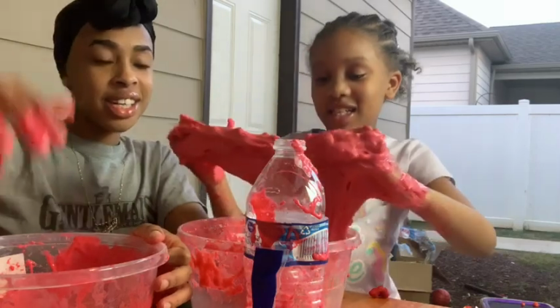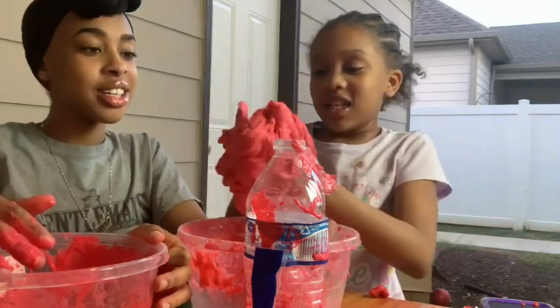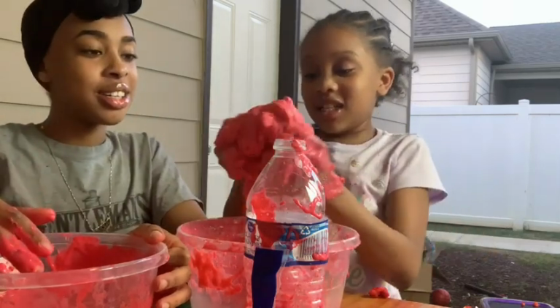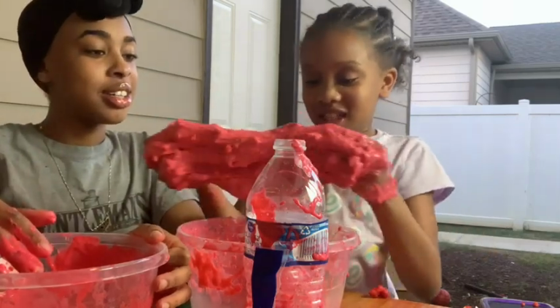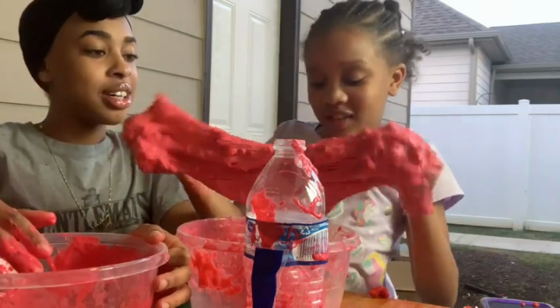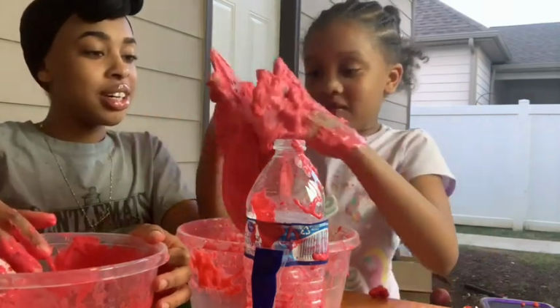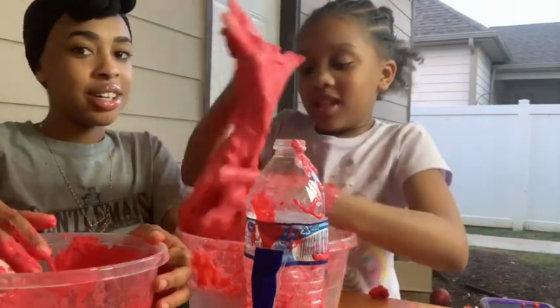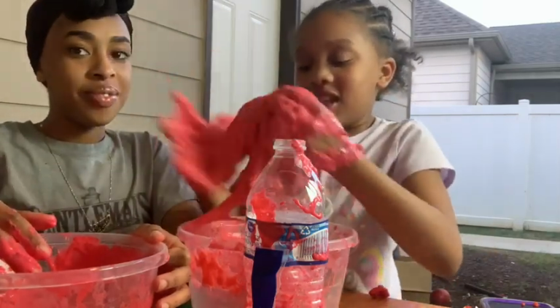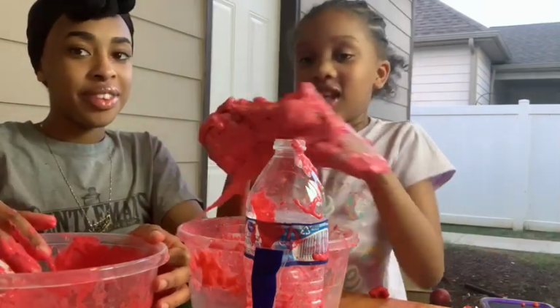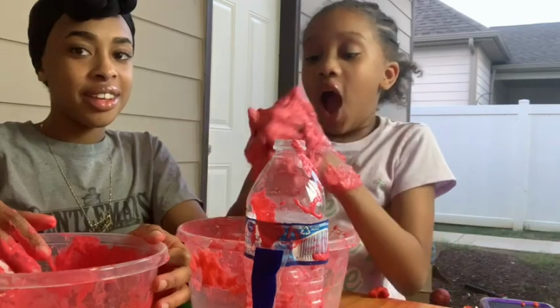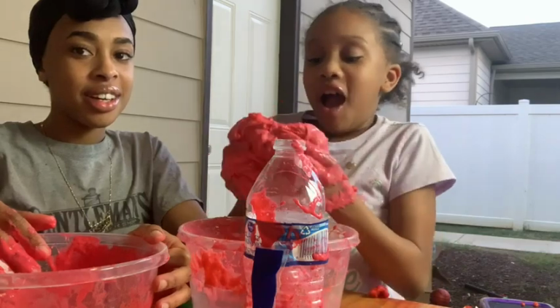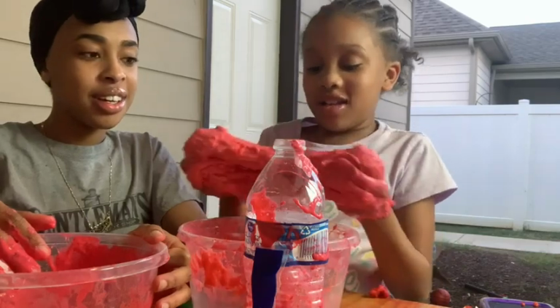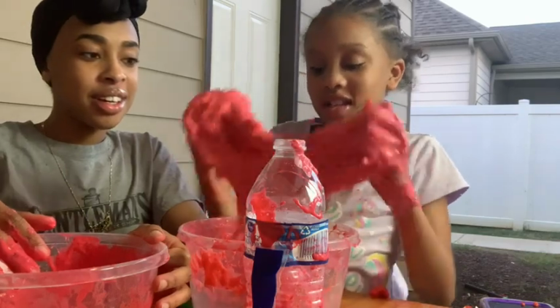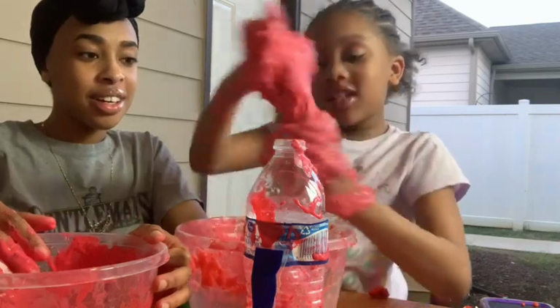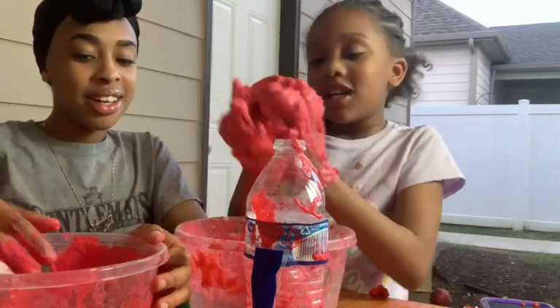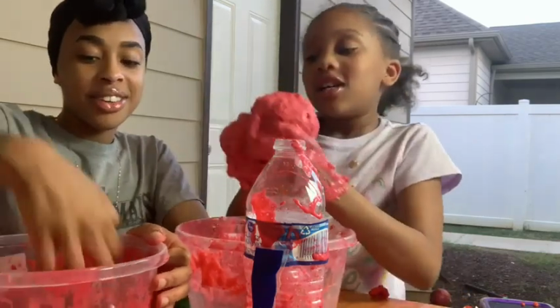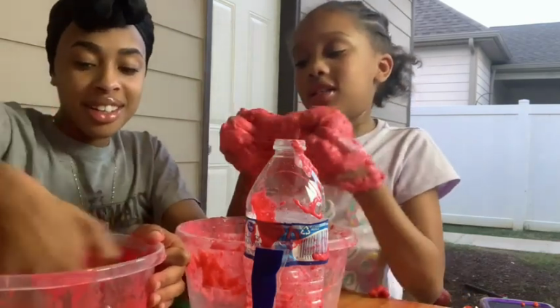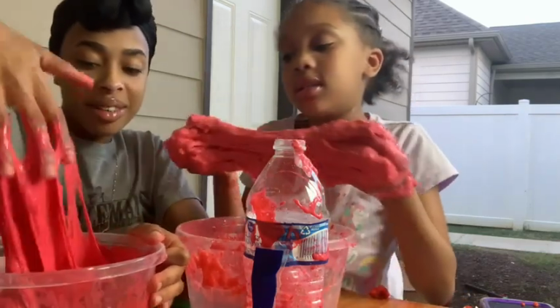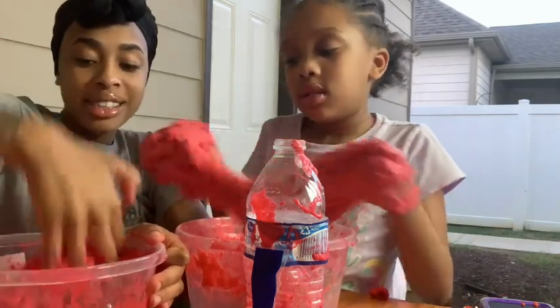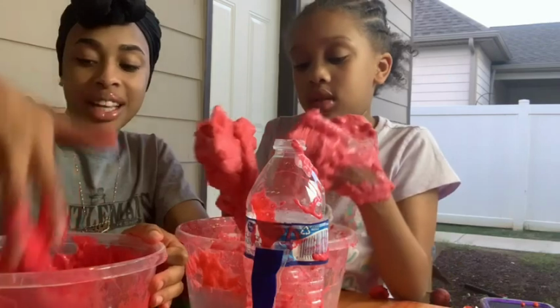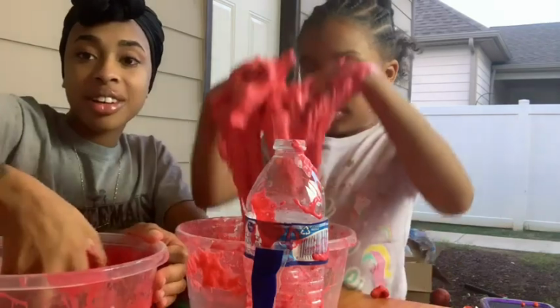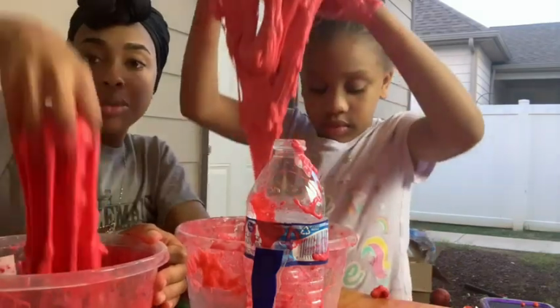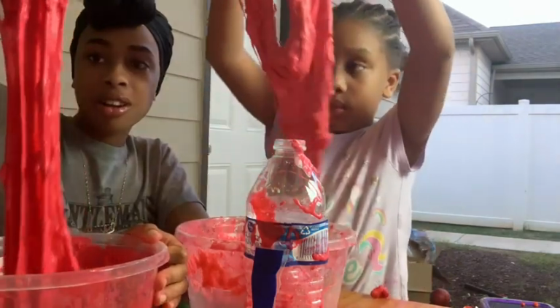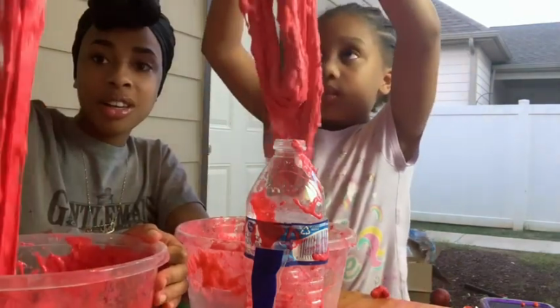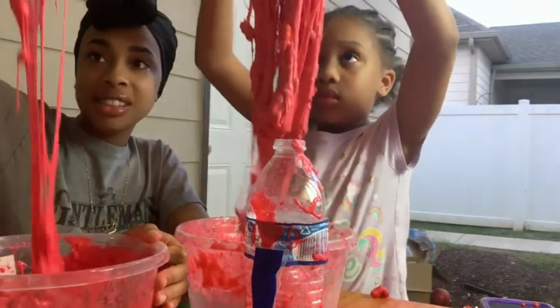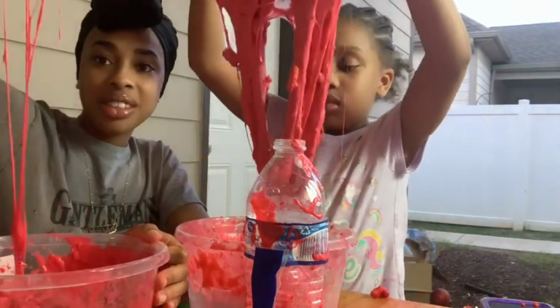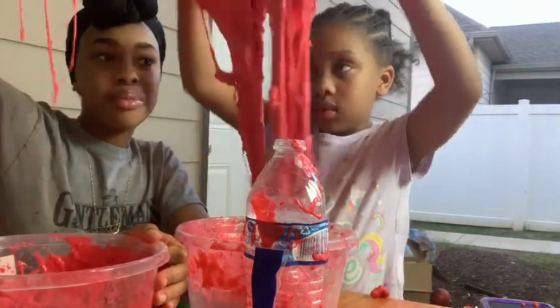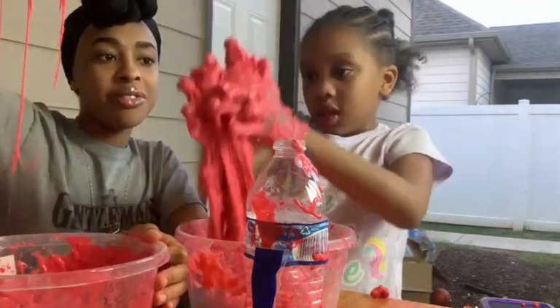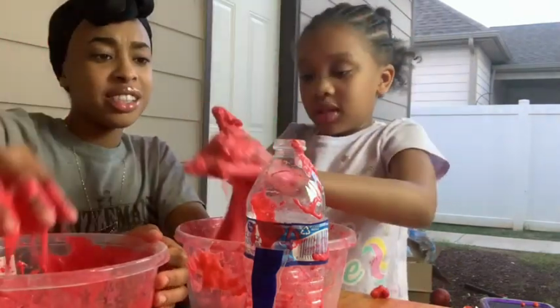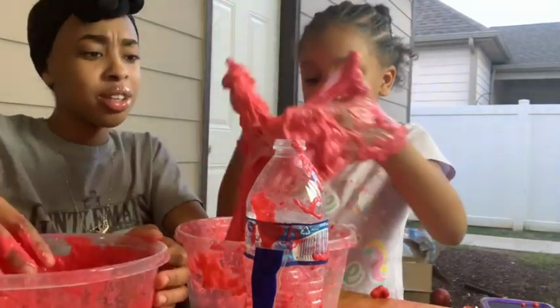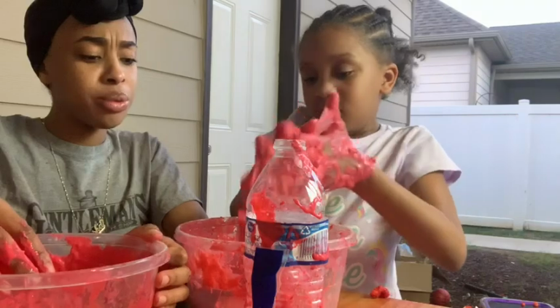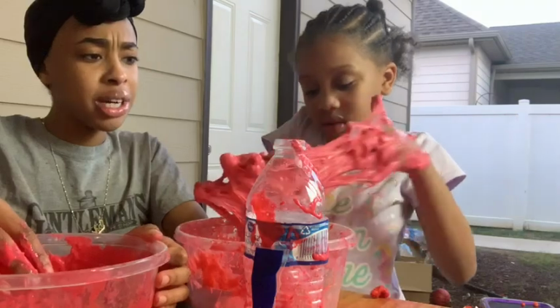It's actually looking good! Mine fell apart — it's not really slime anymore. Vianney's looks better than mine. Let me try to fix mine.